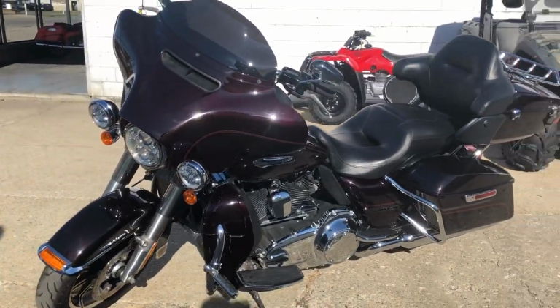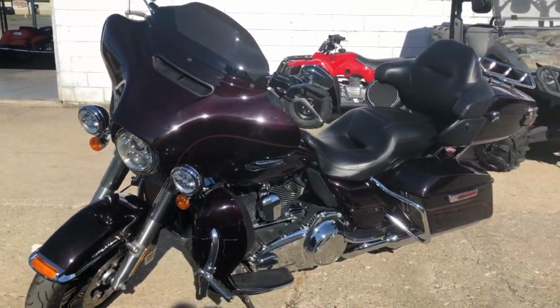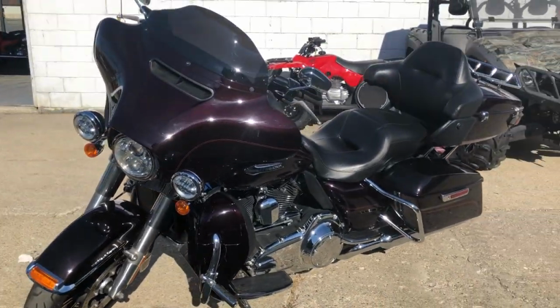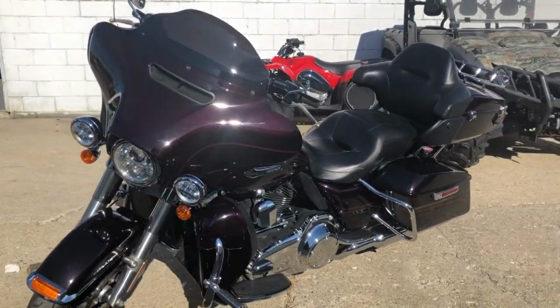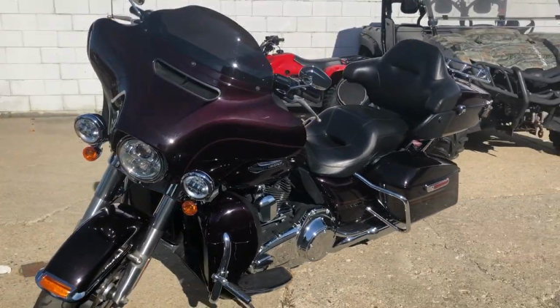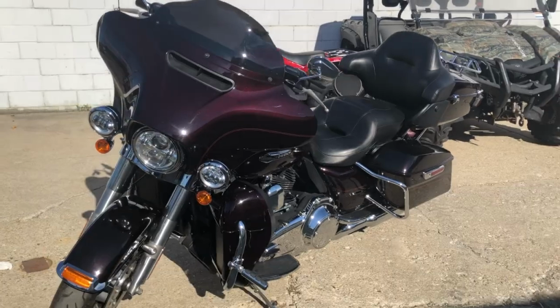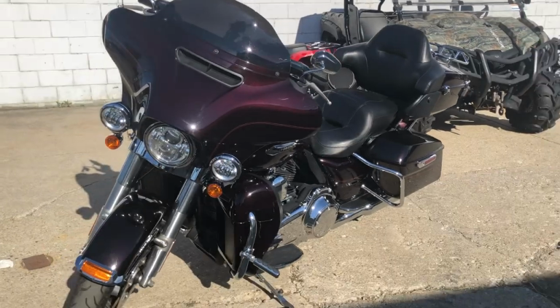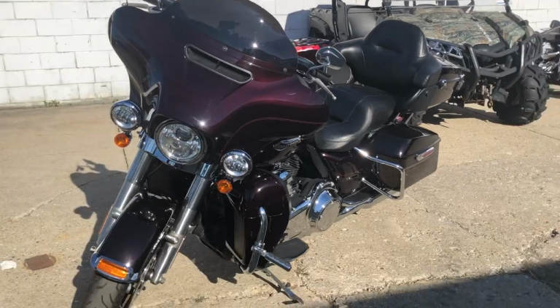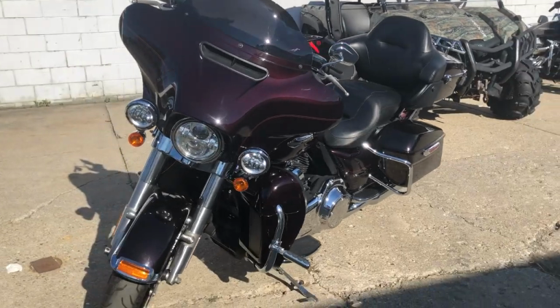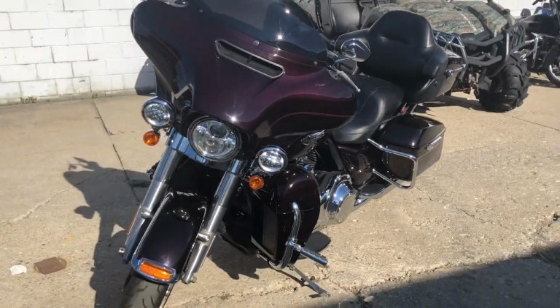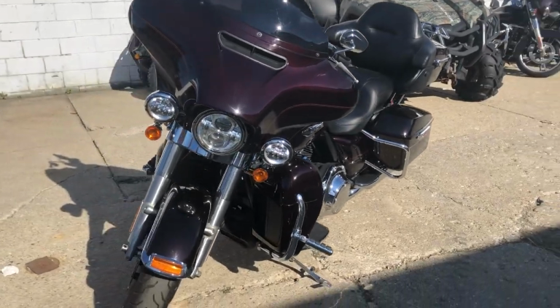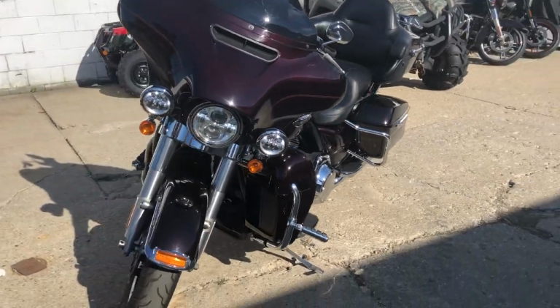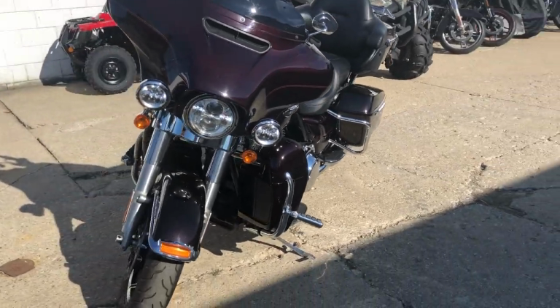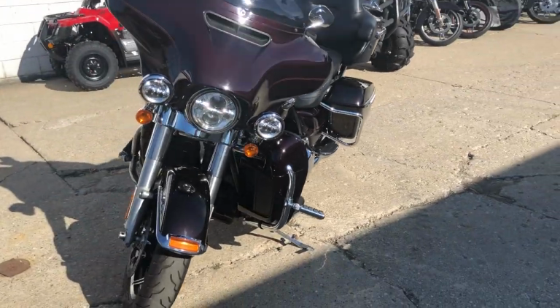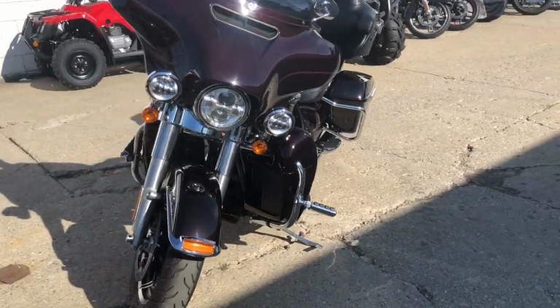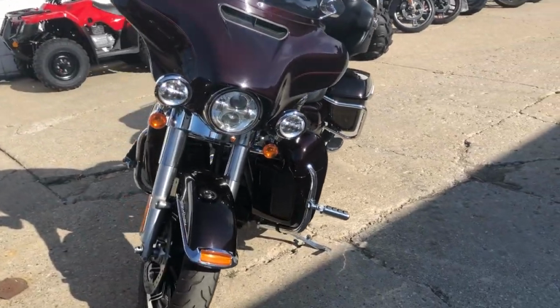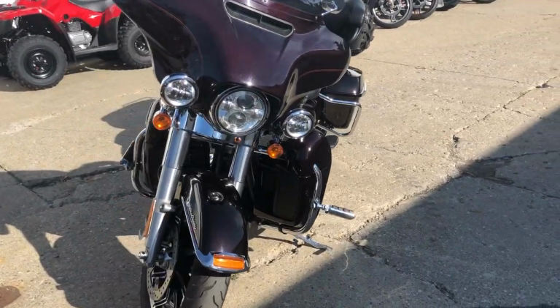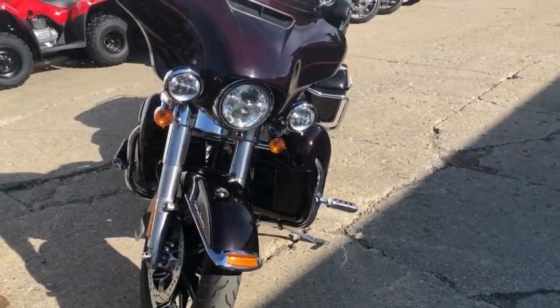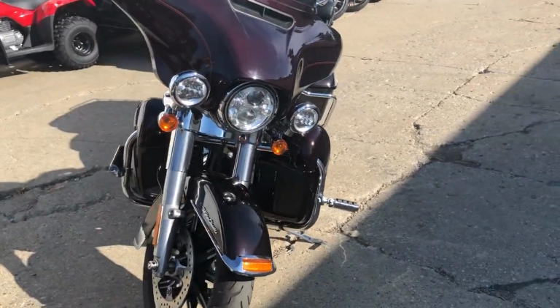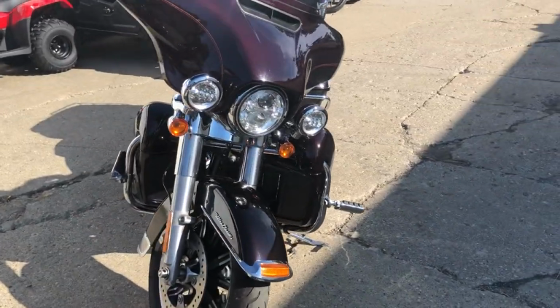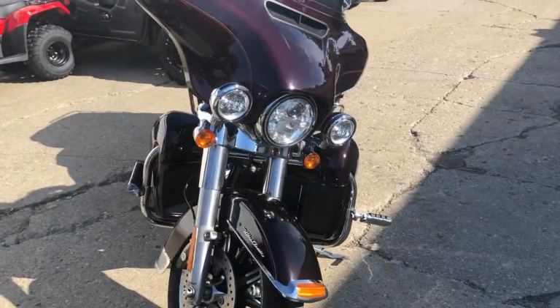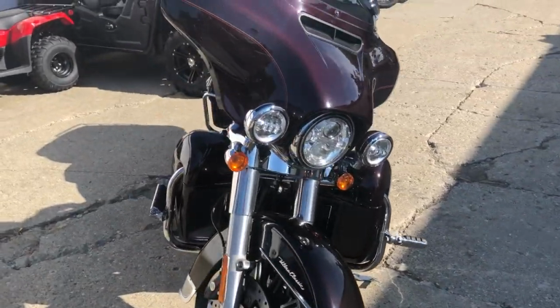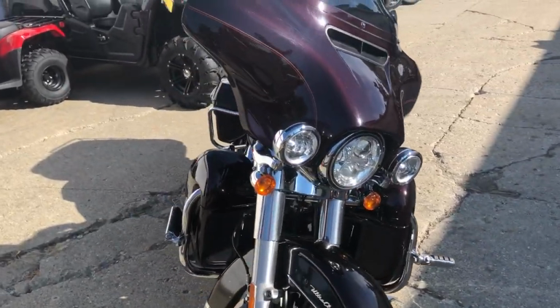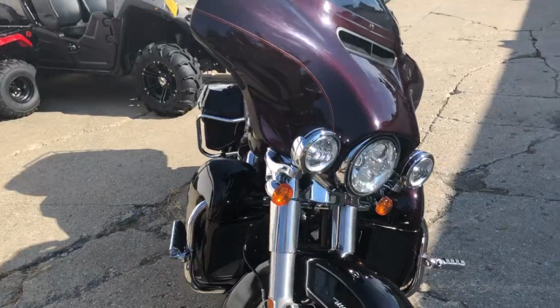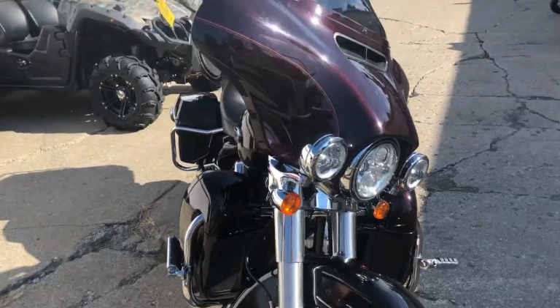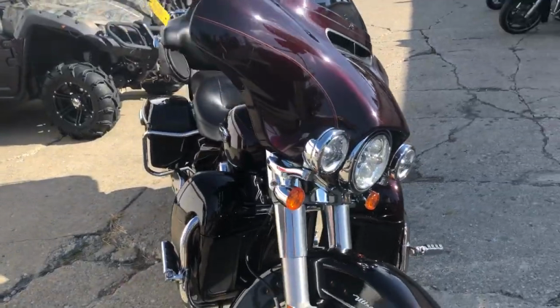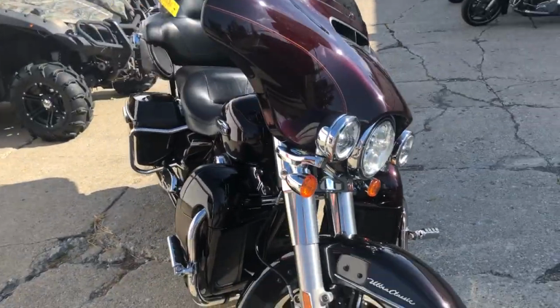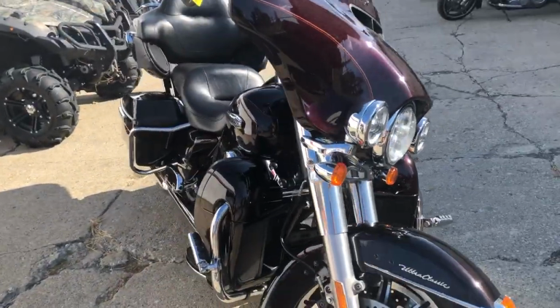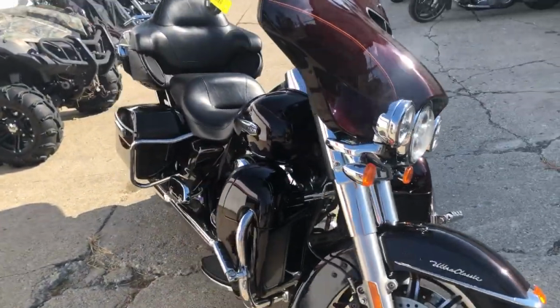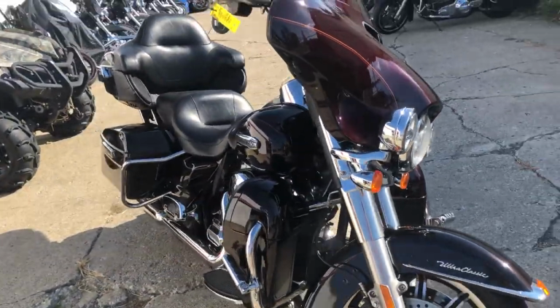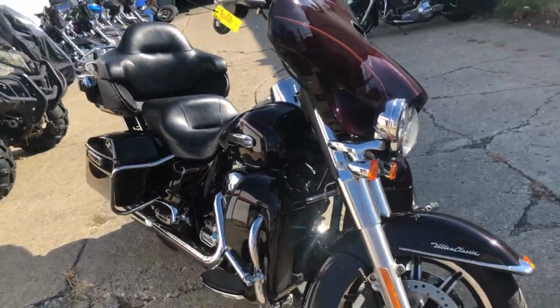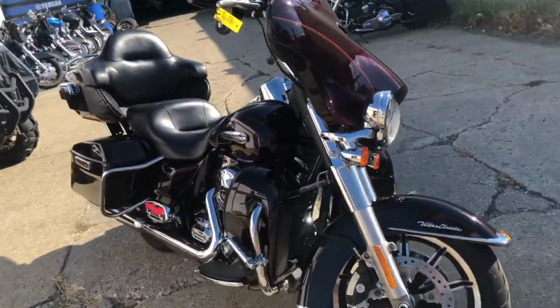You can buy with confidence. Give us a call at 810-648-9500. Get financed today and ride today.